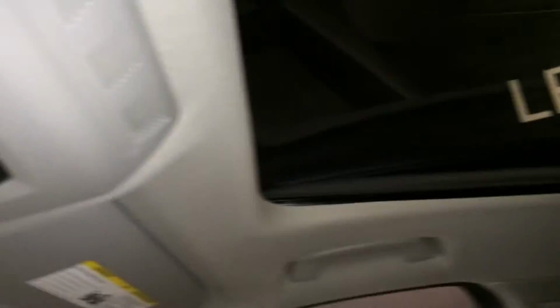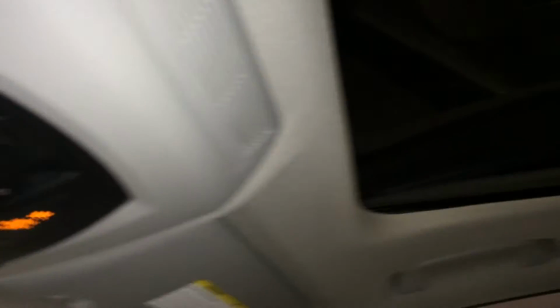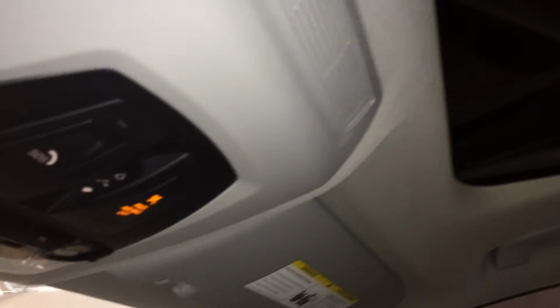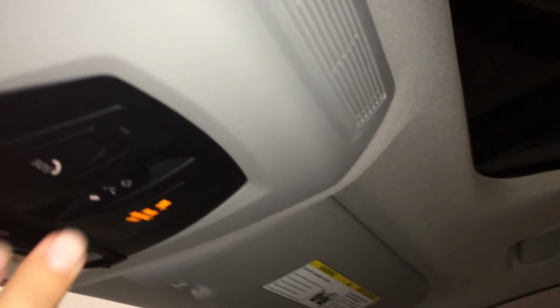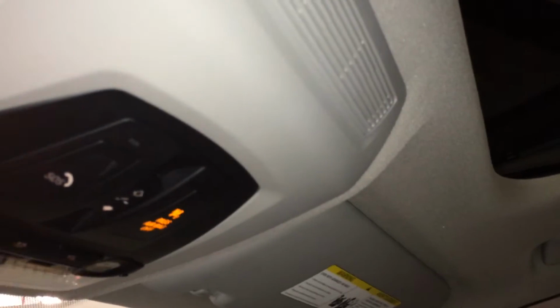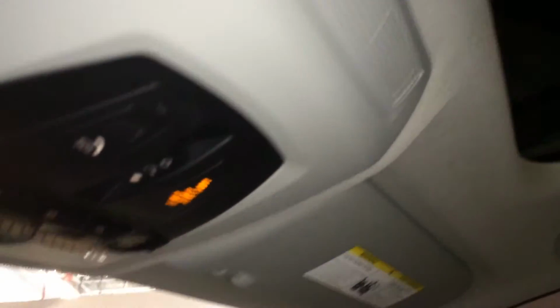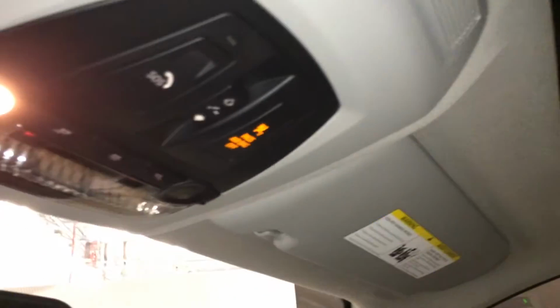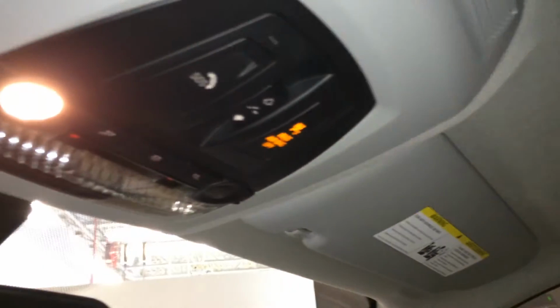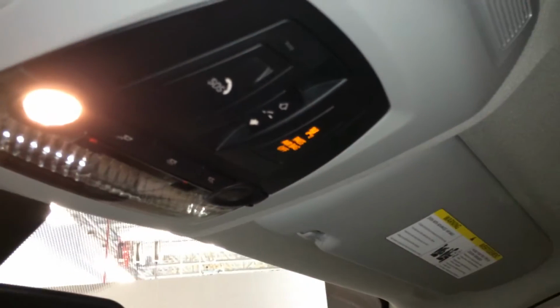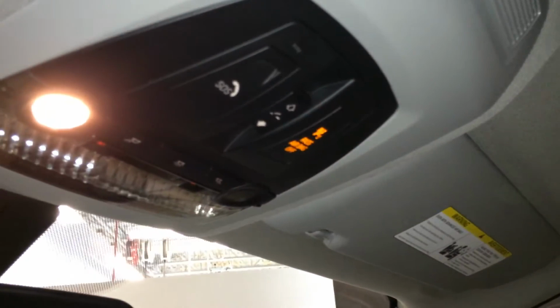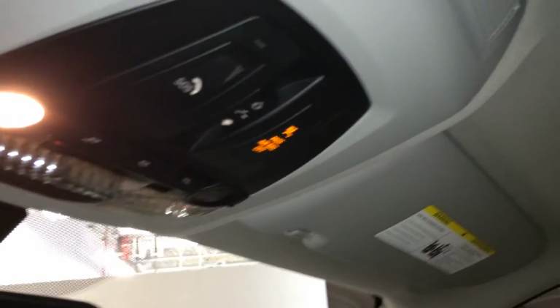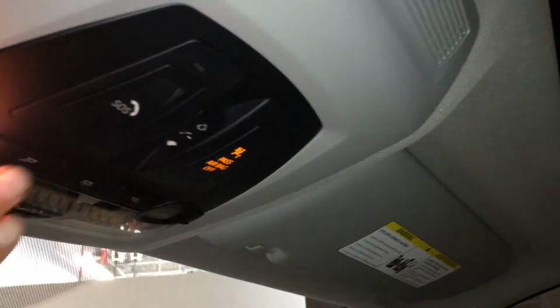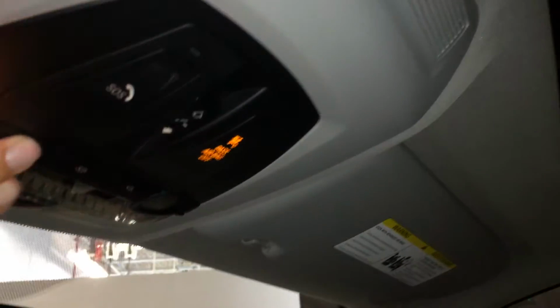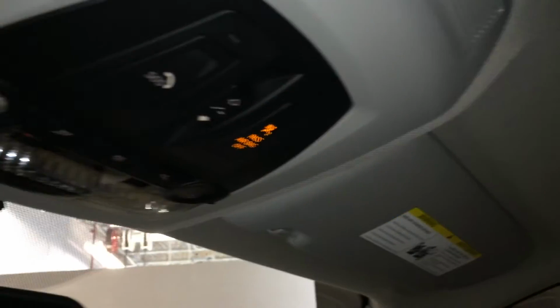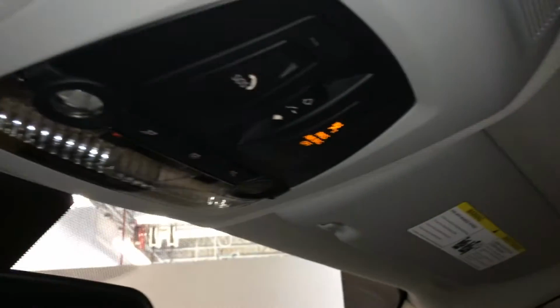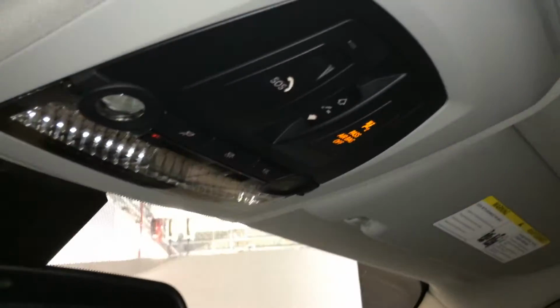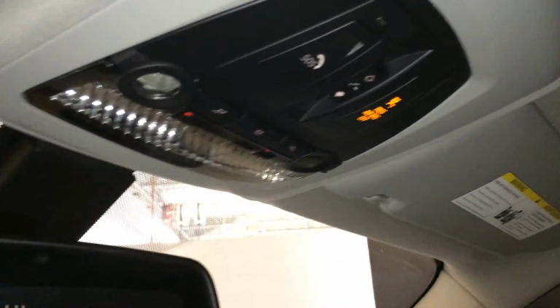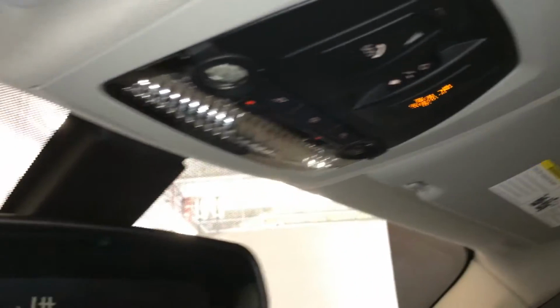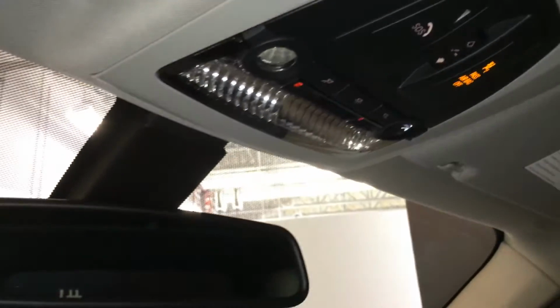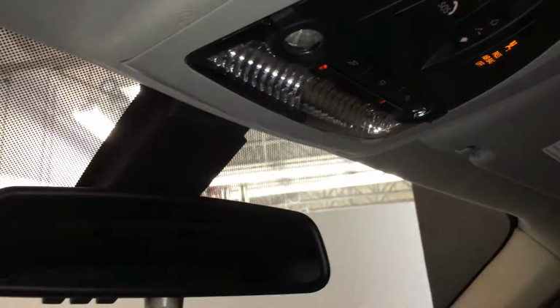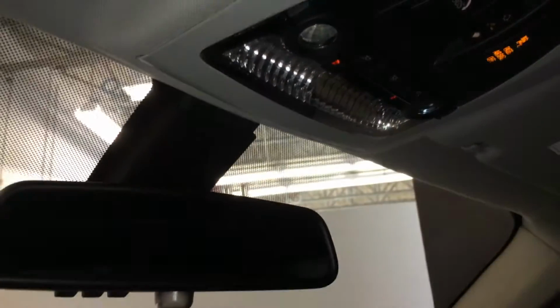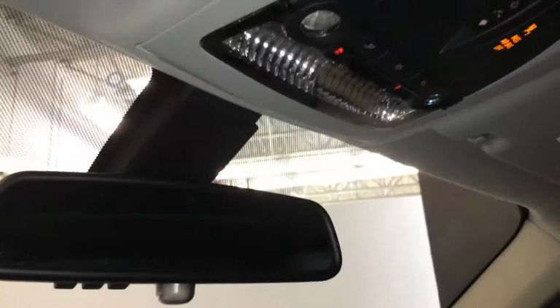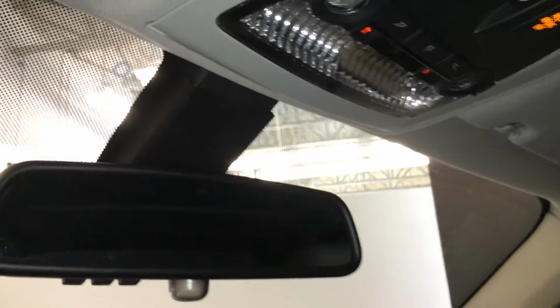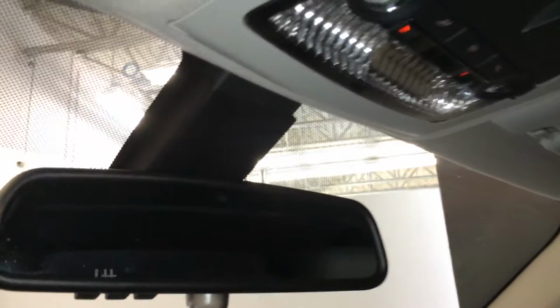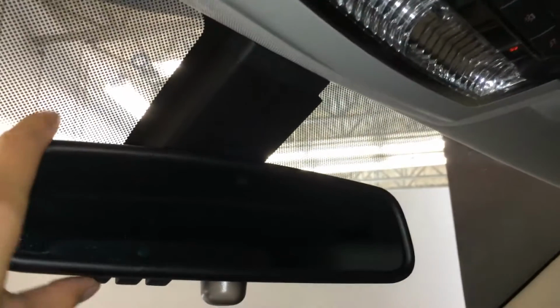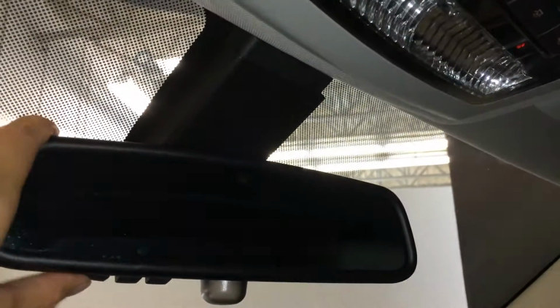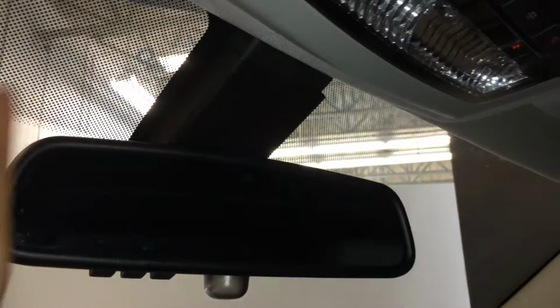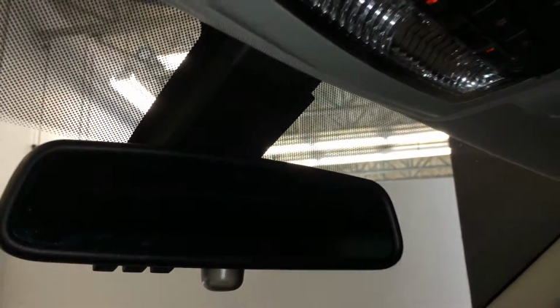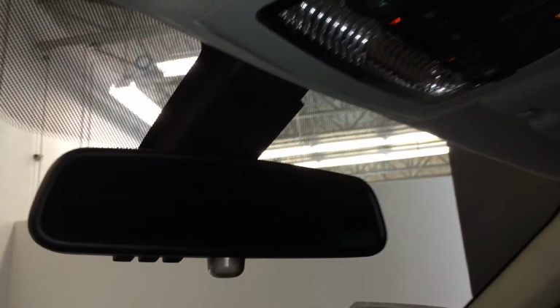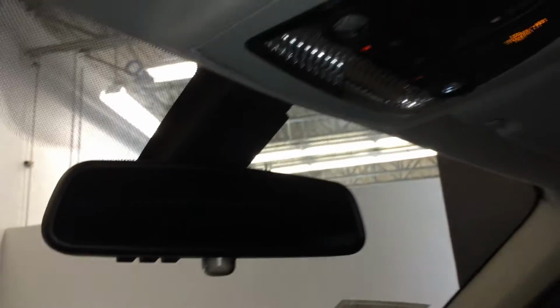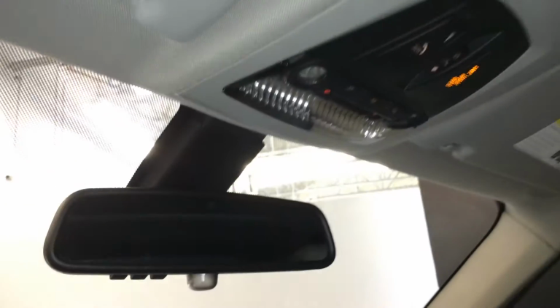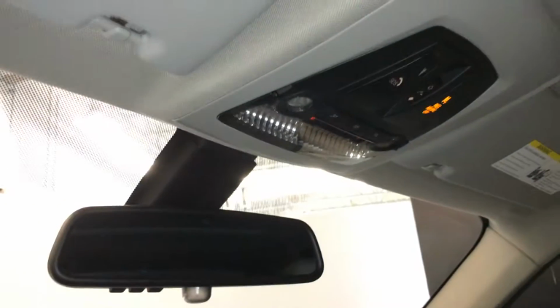Also have your SOS button and airbag indicator for the passenger. Auto-dimming rear view mirror with three integrated garage door openers.